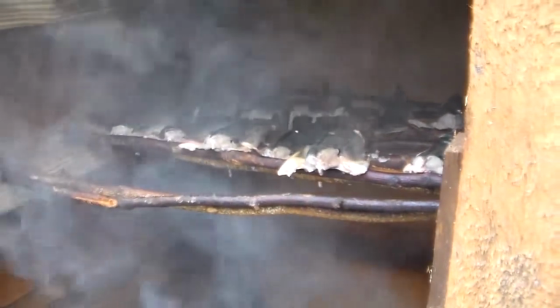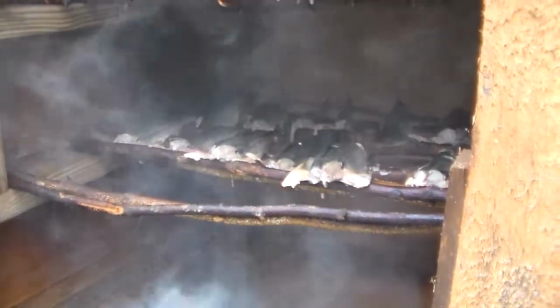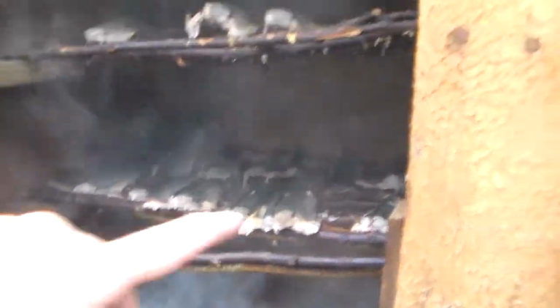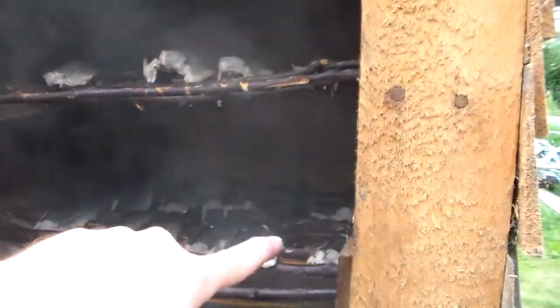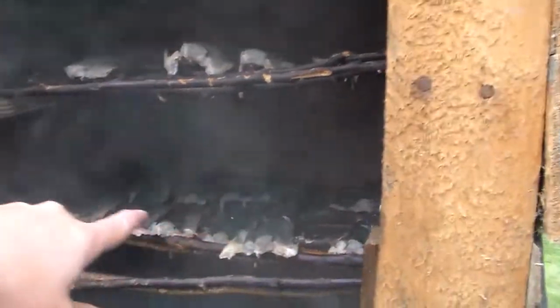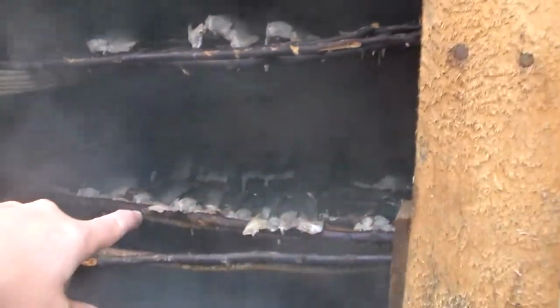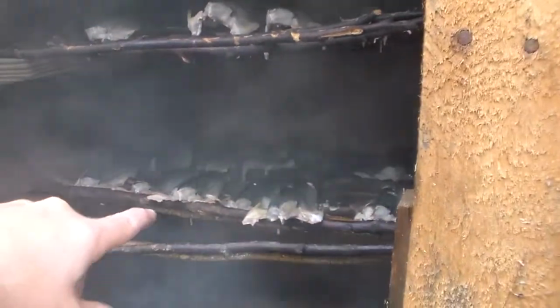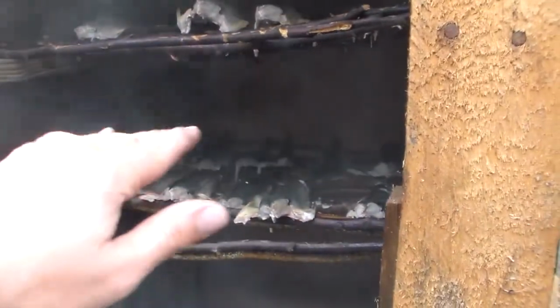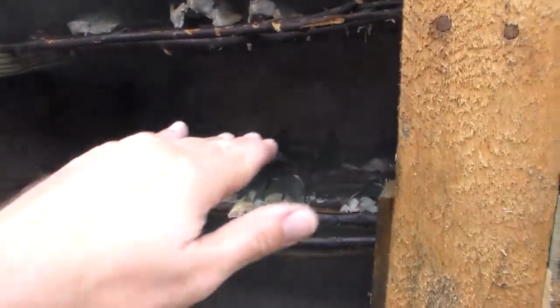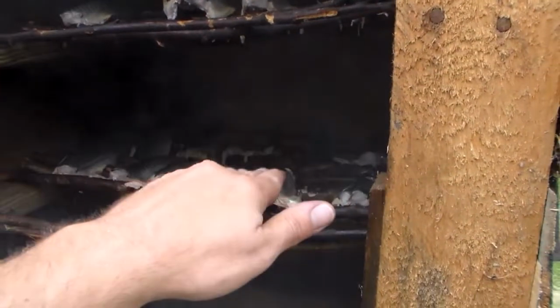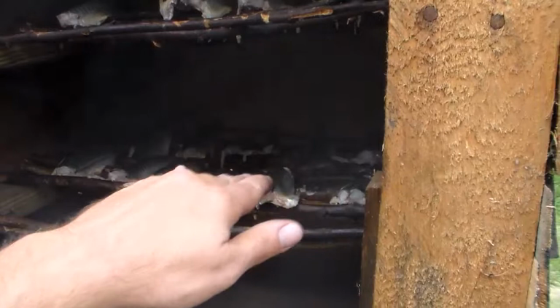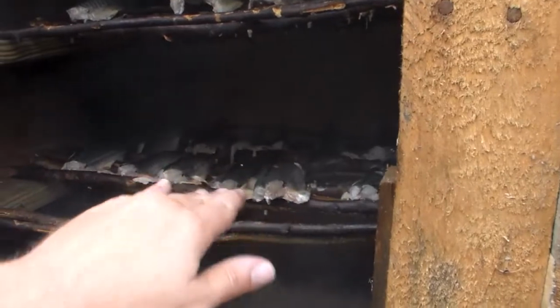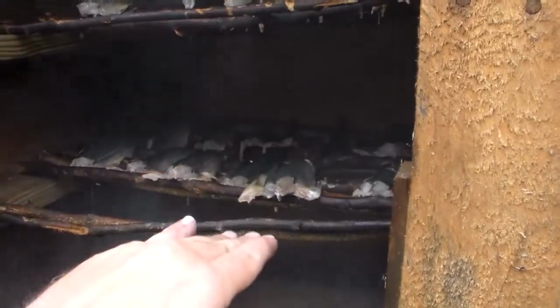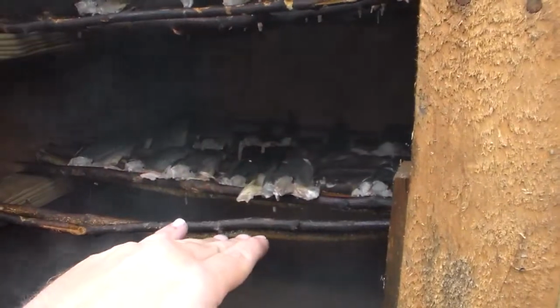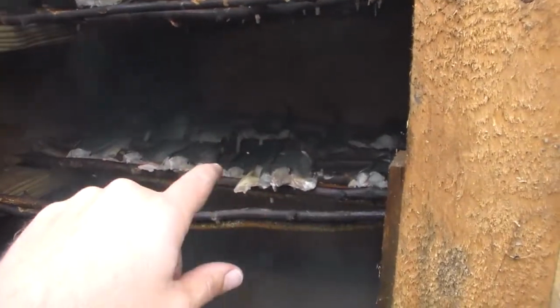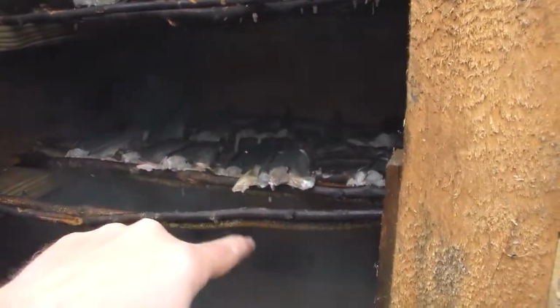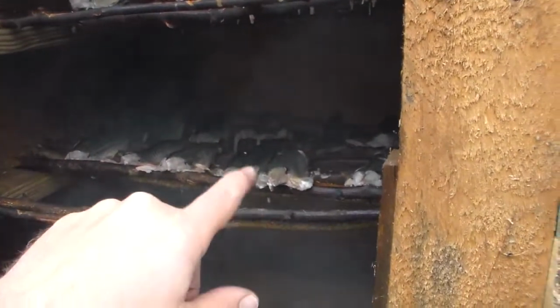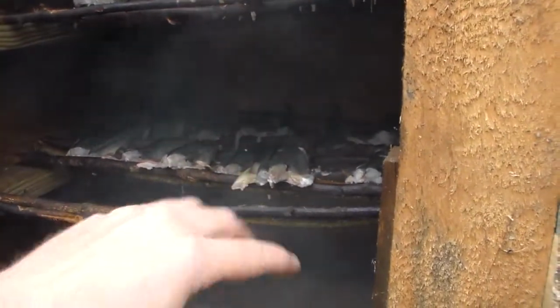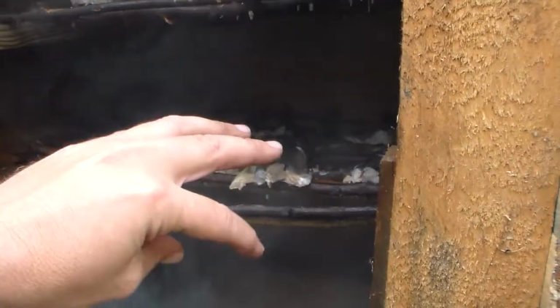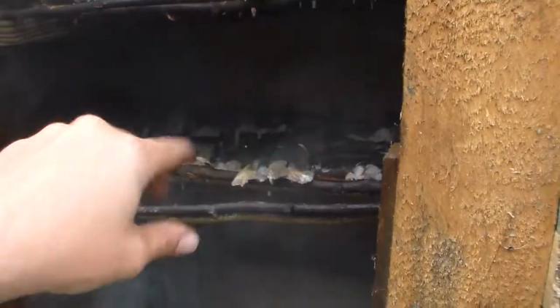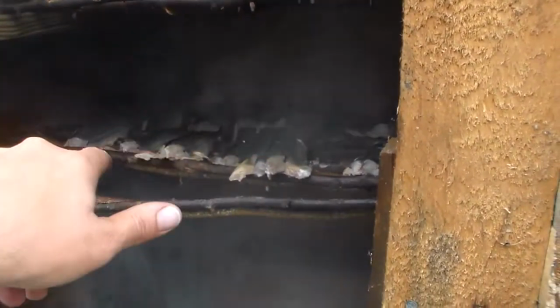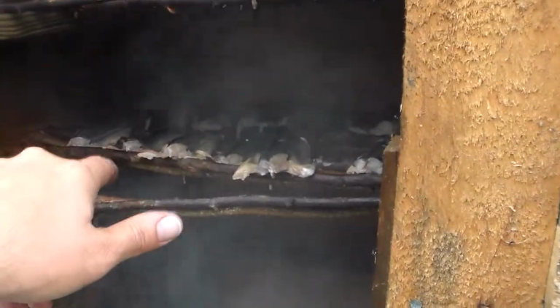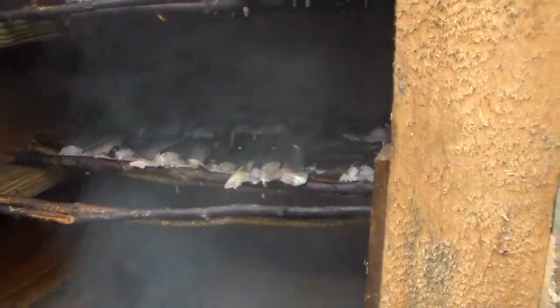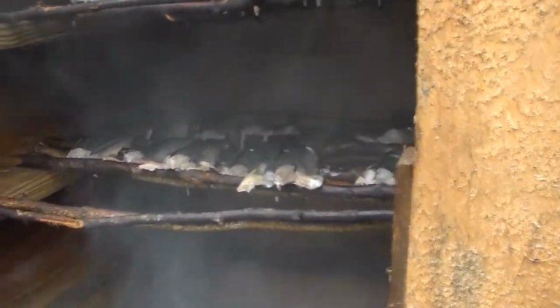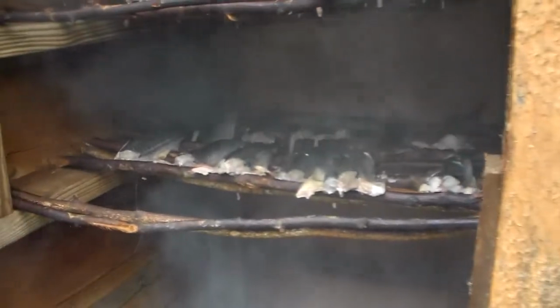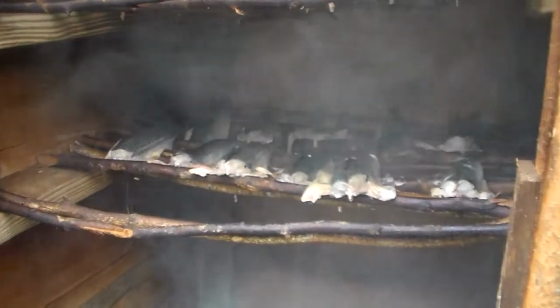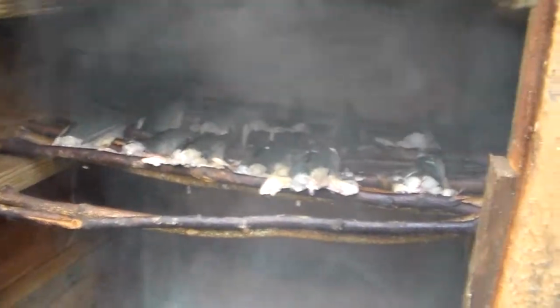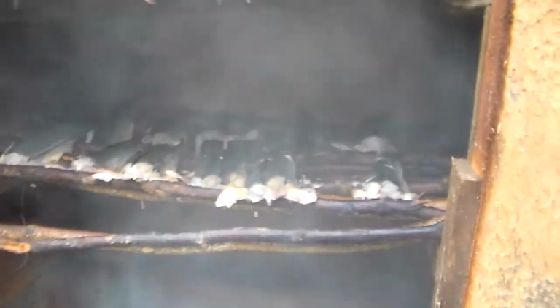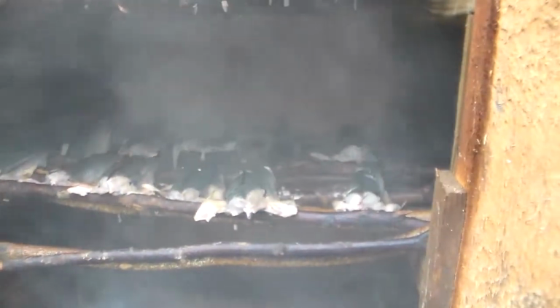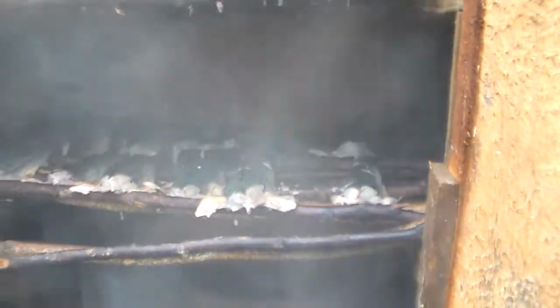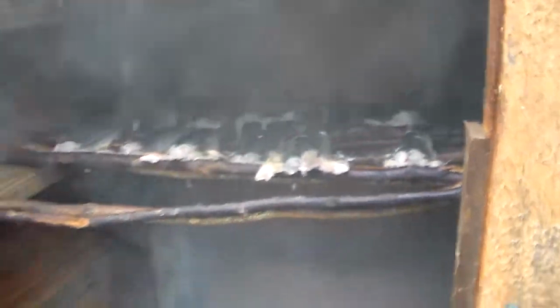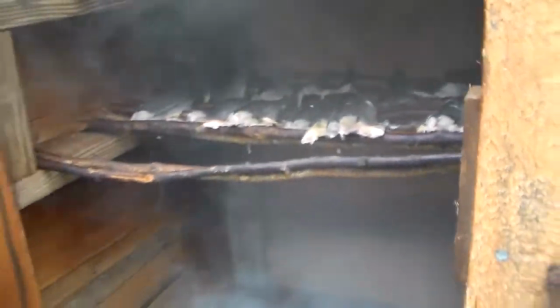I've already rotated these guys. I put them in with the tails facing me yesterday, so this morning I just took them and flipped them around and put the smoke right to it.